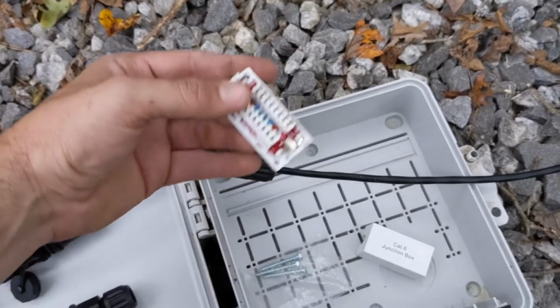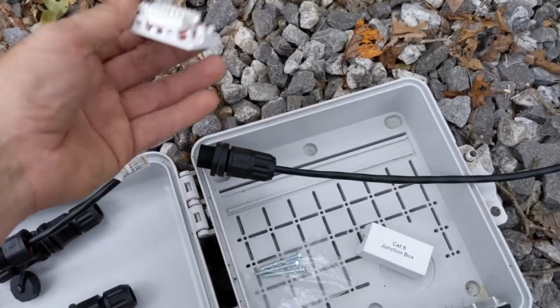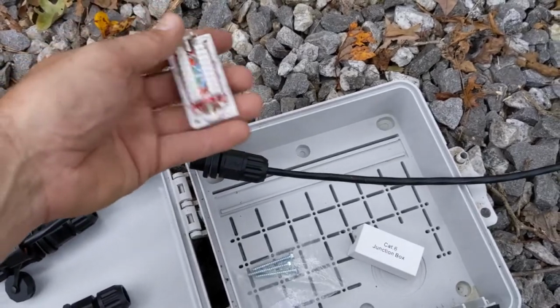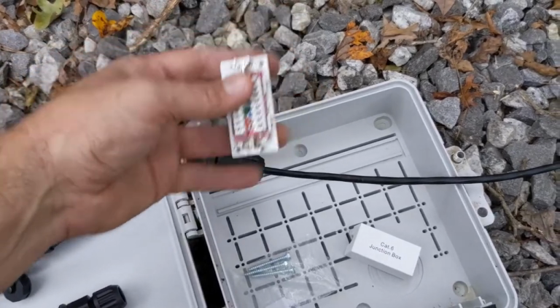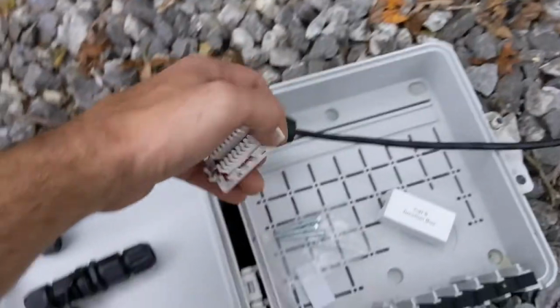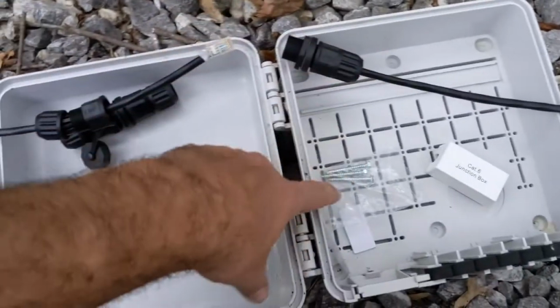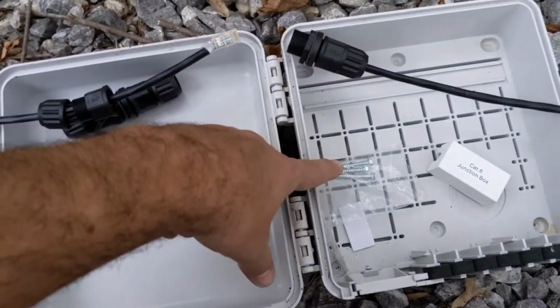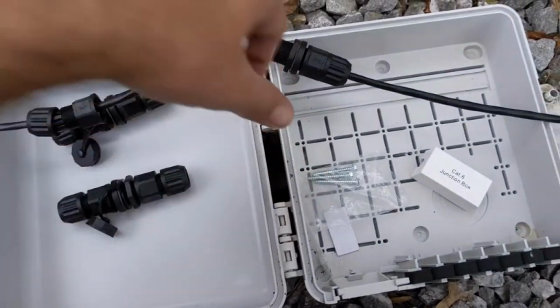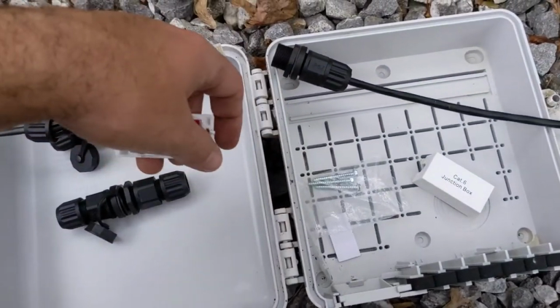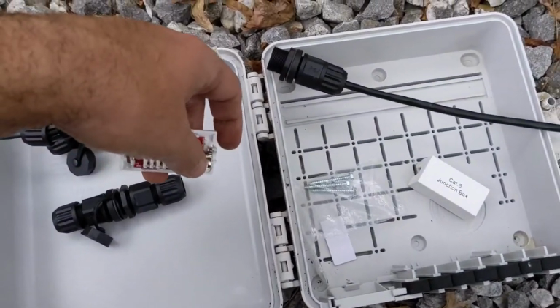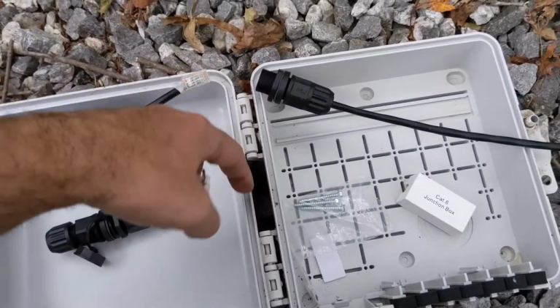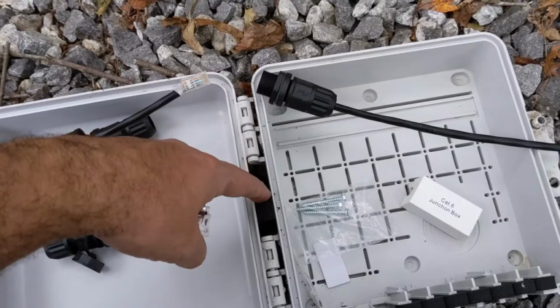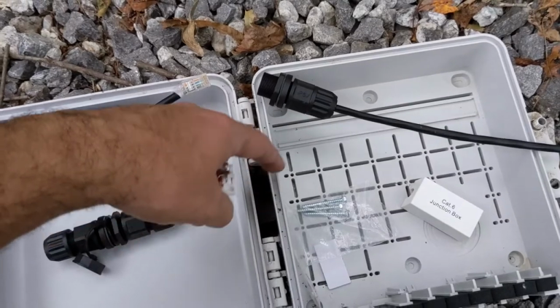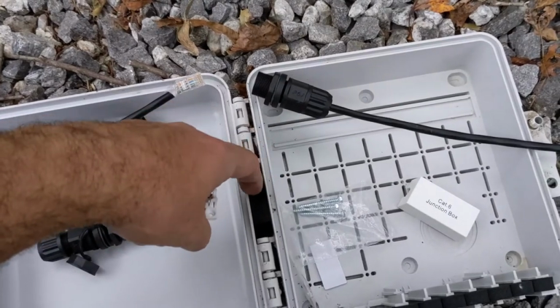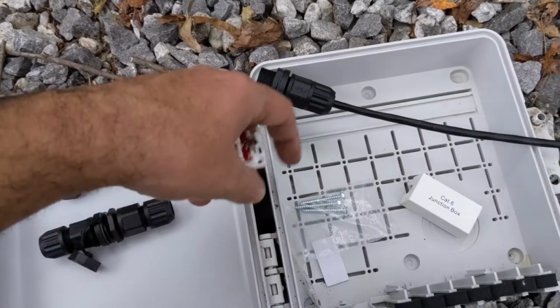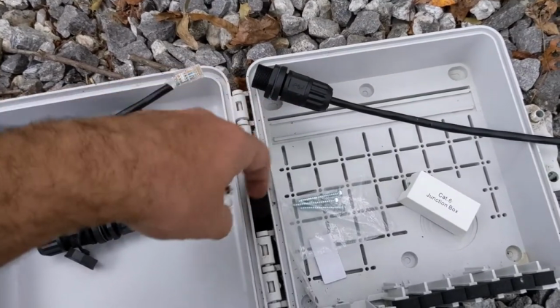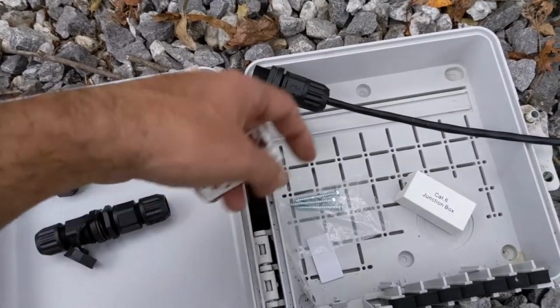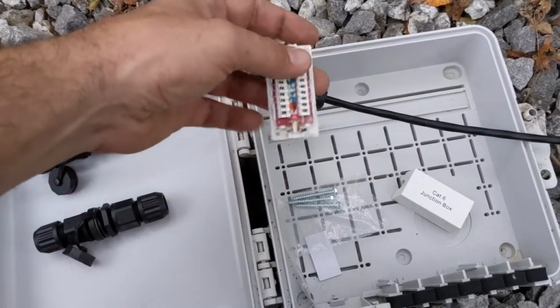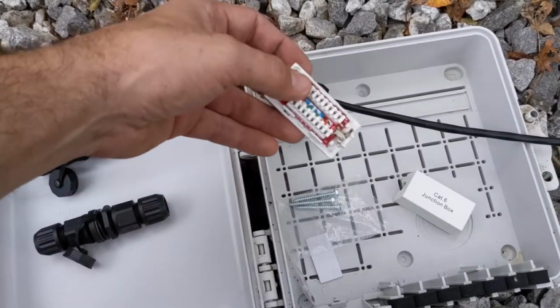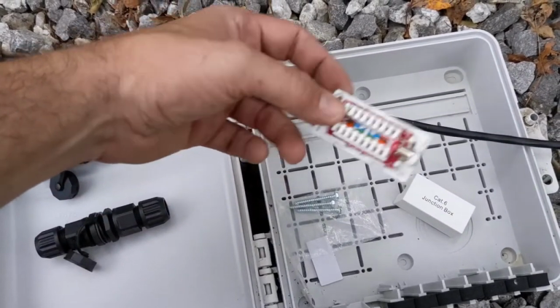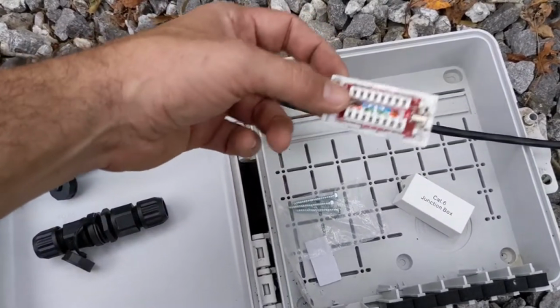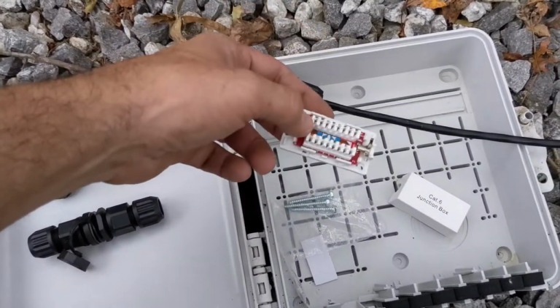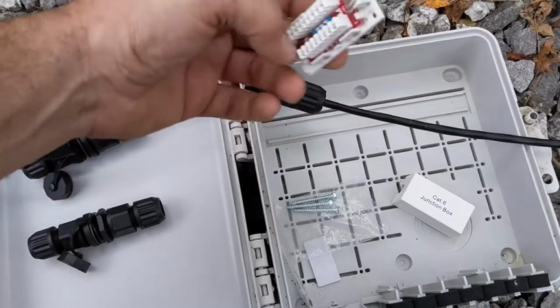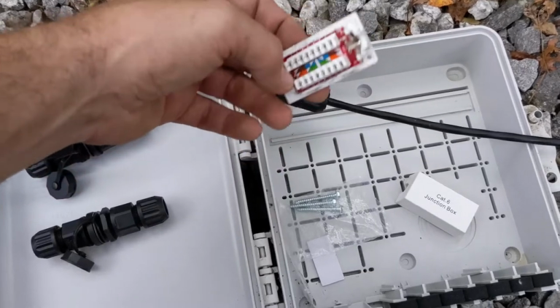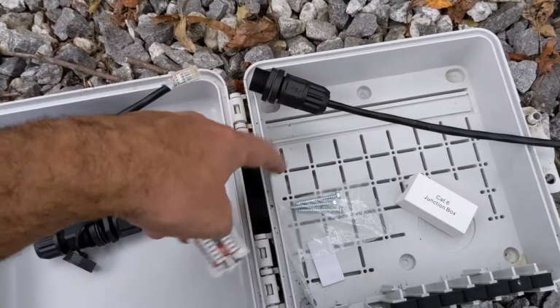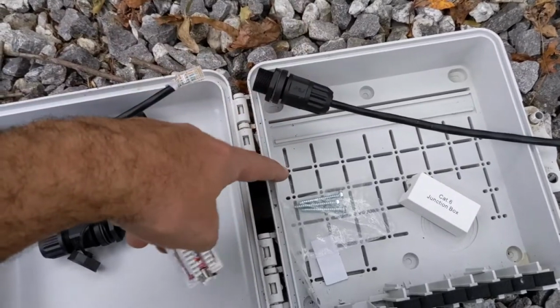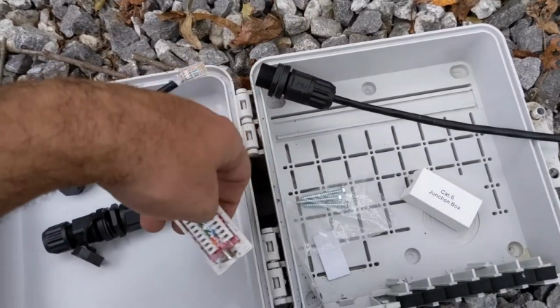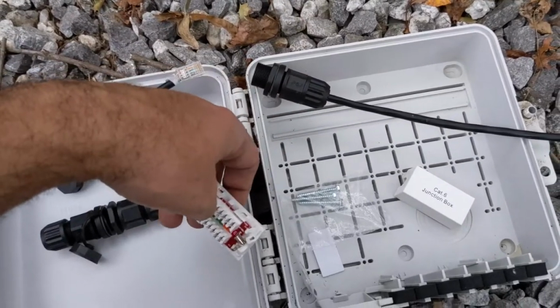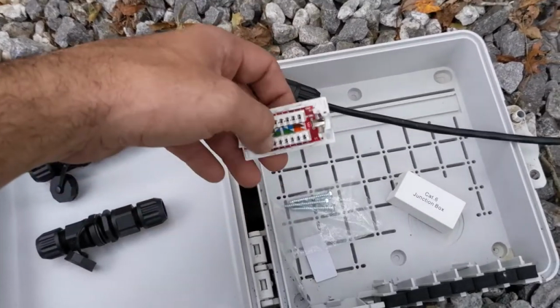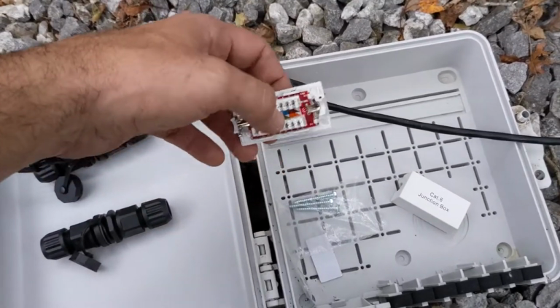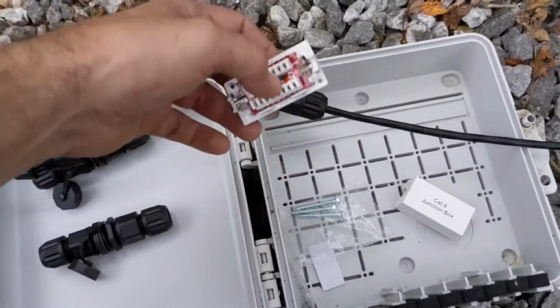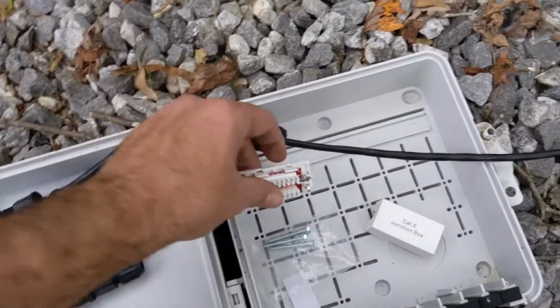So I thought, okay, I can do the junction box and then get one of these sealed boxes — they're kind of meant for ISPs where they put all their equipment in. So it's a sealed waterproof box and I can put the junction box inside there. I did all that, but these boxes are actually not cheap — they're like 30, 40 bucks. So I thought, what else can we do?